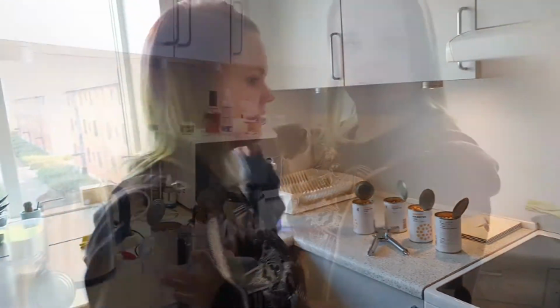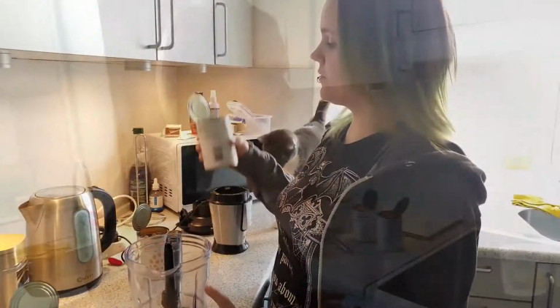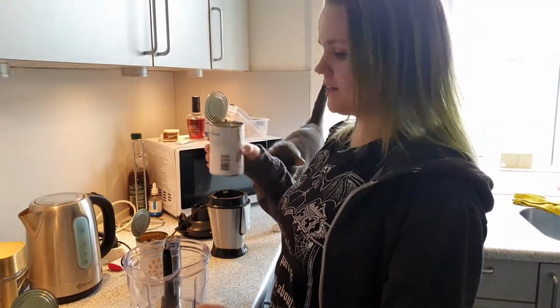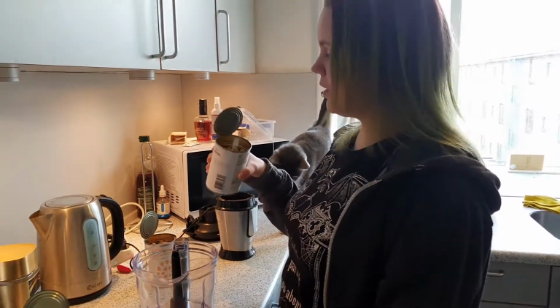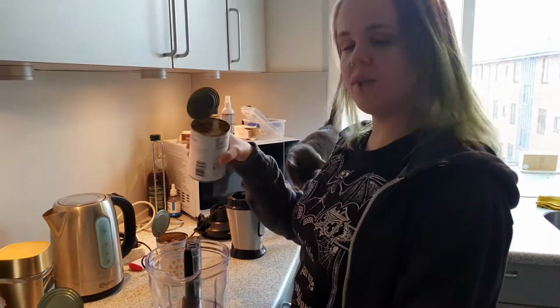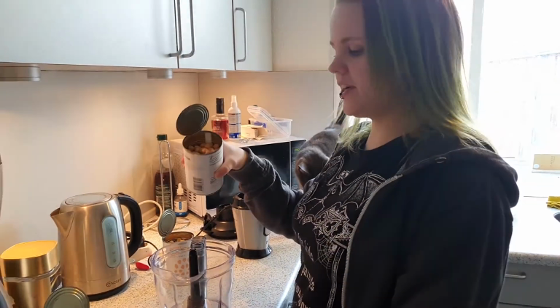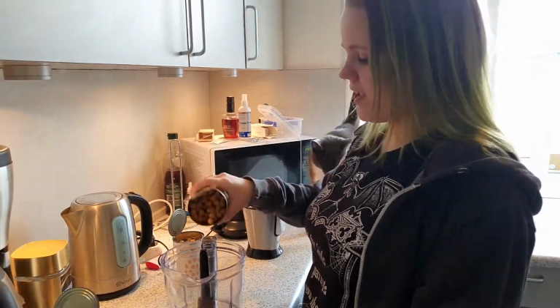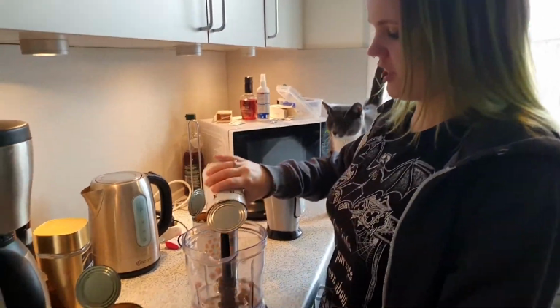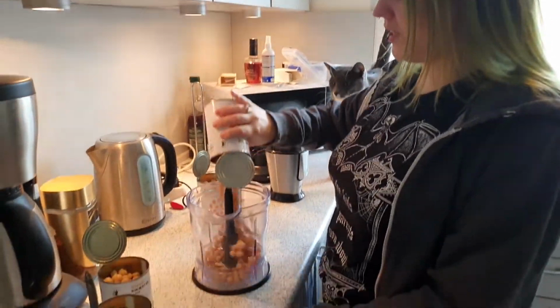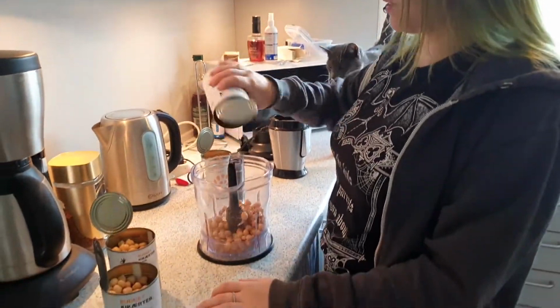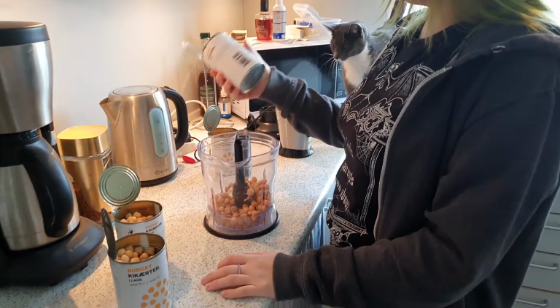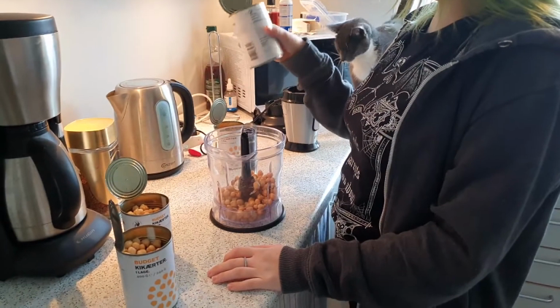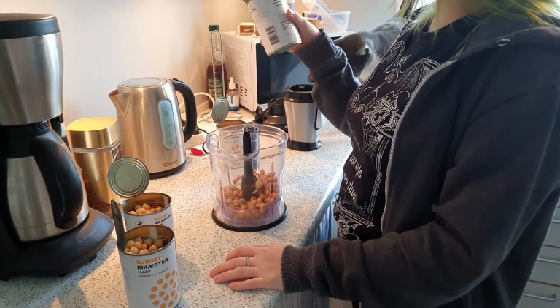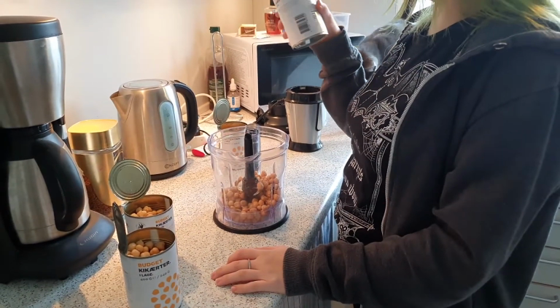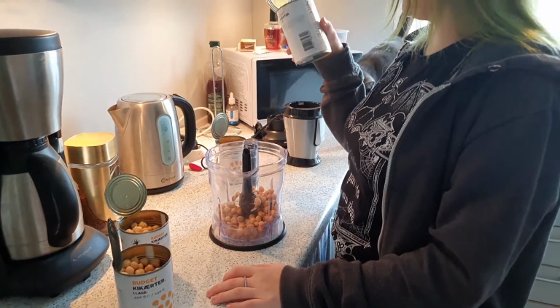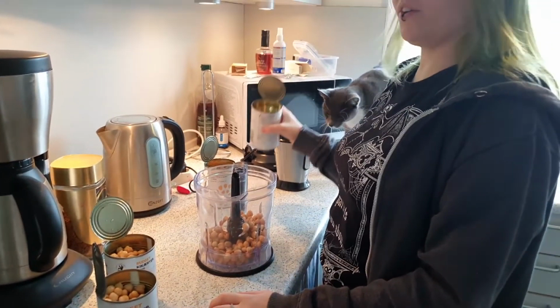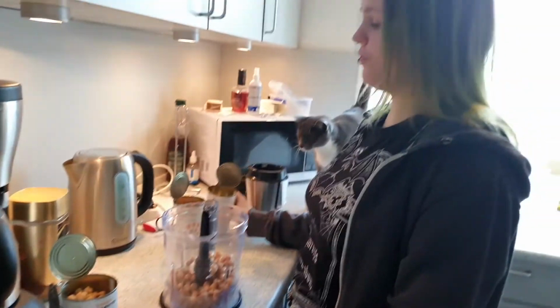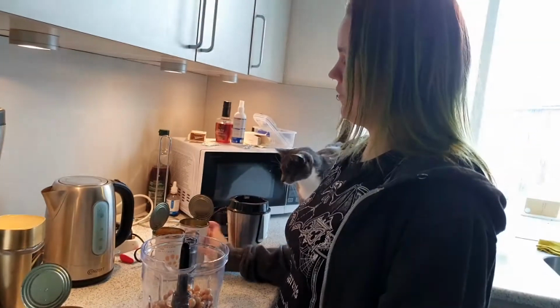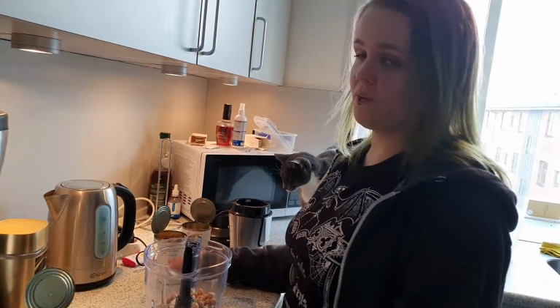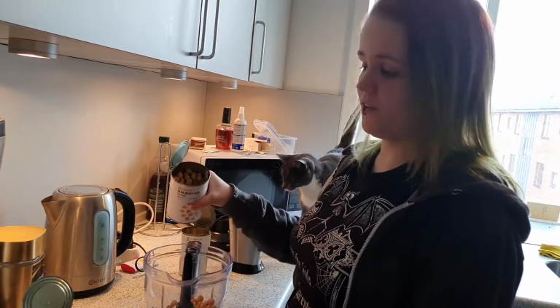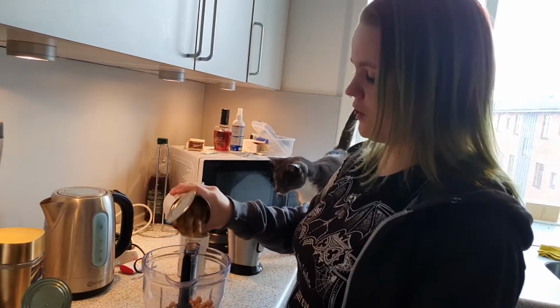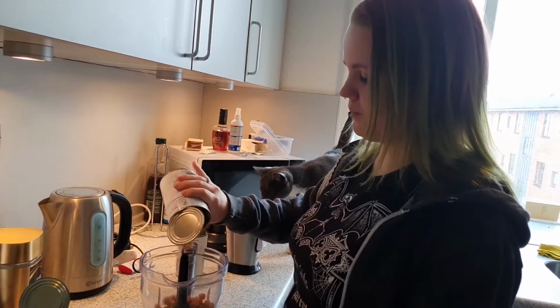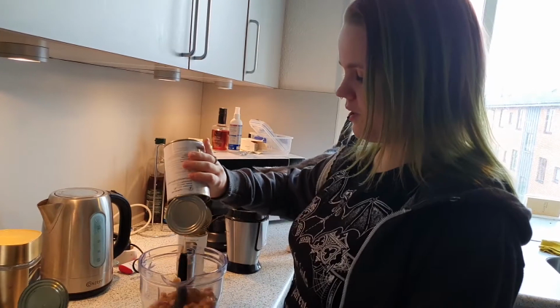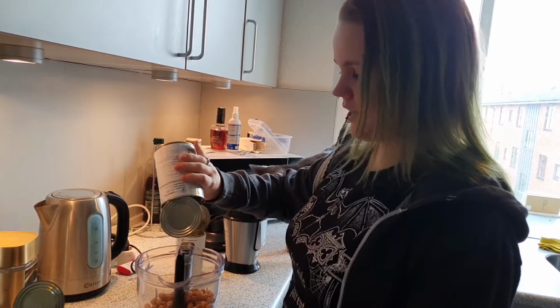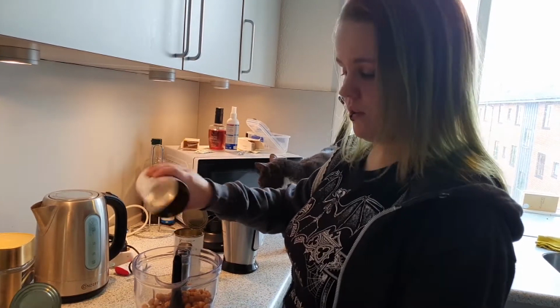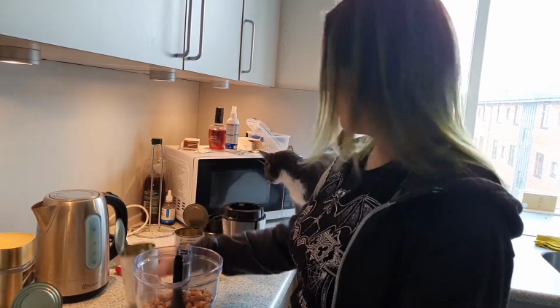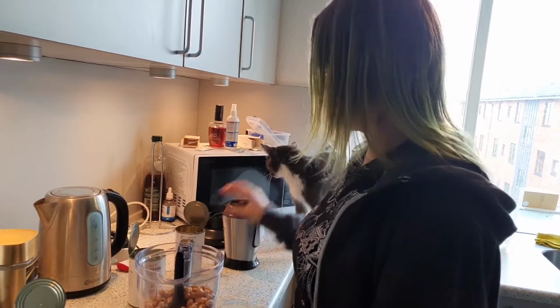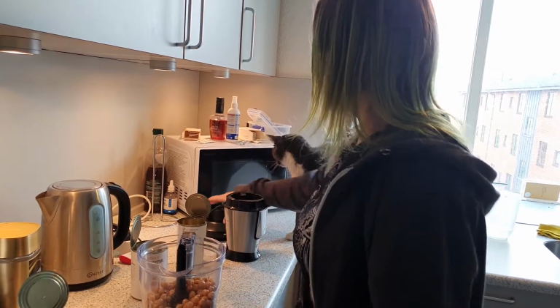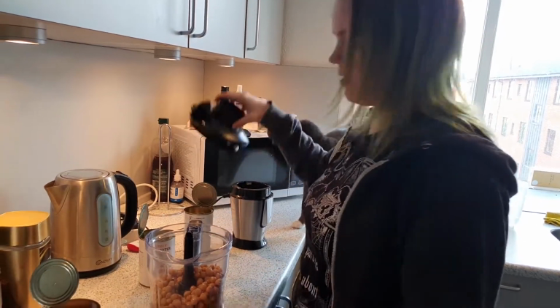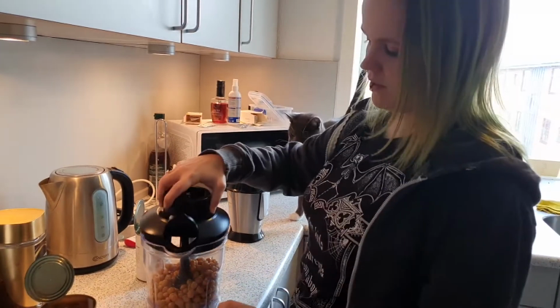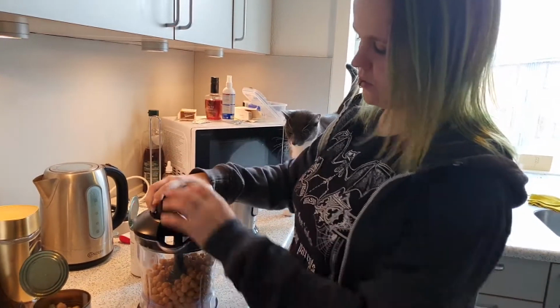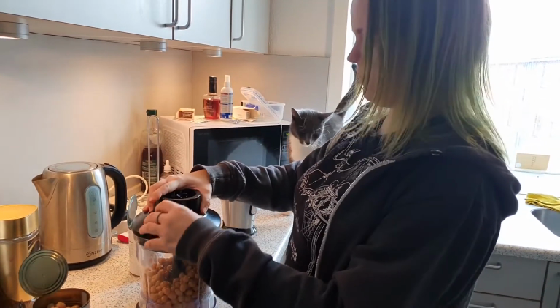We're gonna add some already drained wet chickpeas. Without water it's 240 grams, otherwise it's 400 grams. Gonna add two of those to start with.